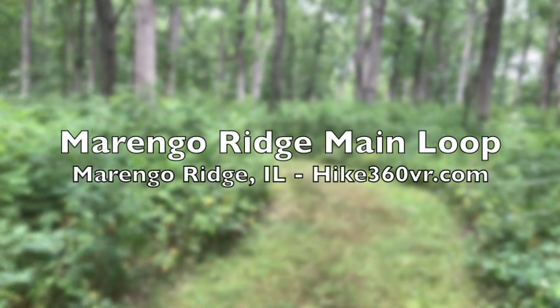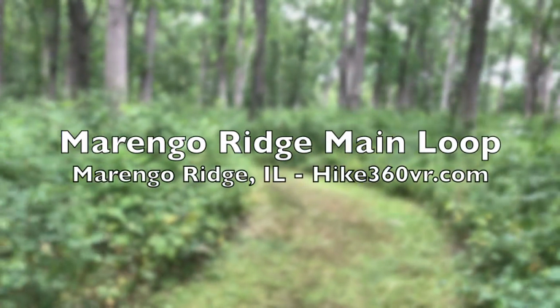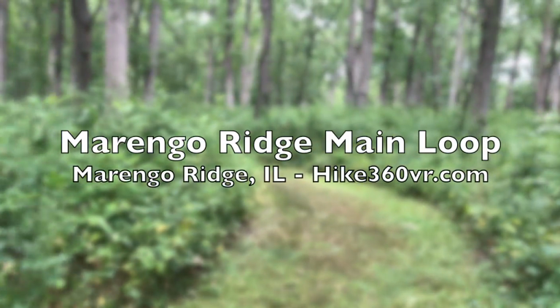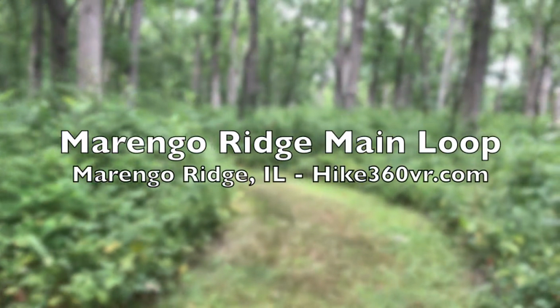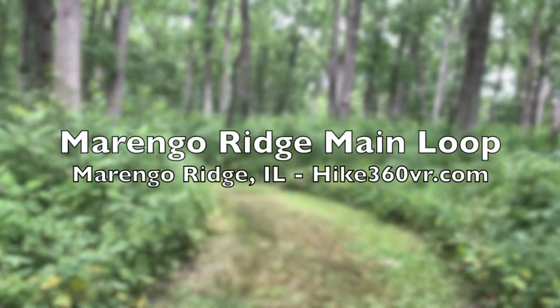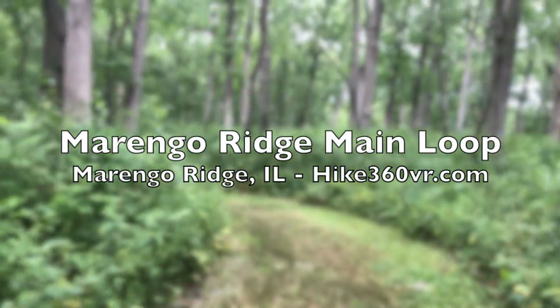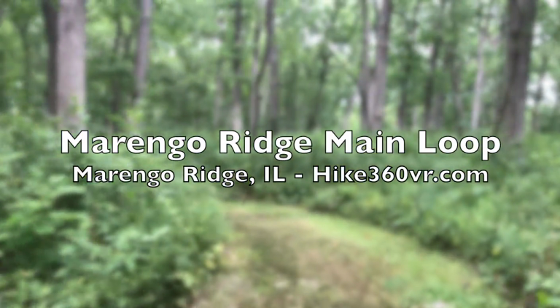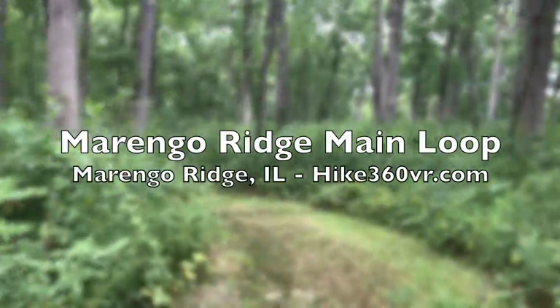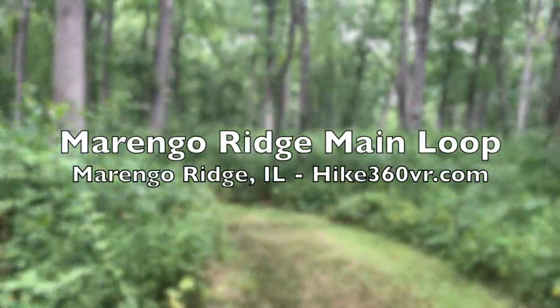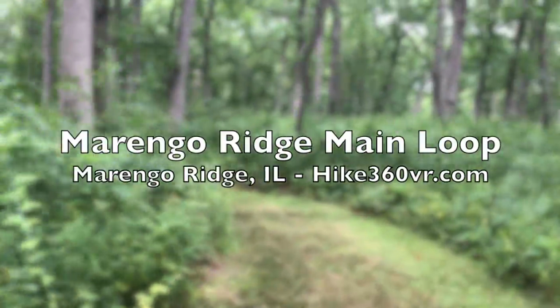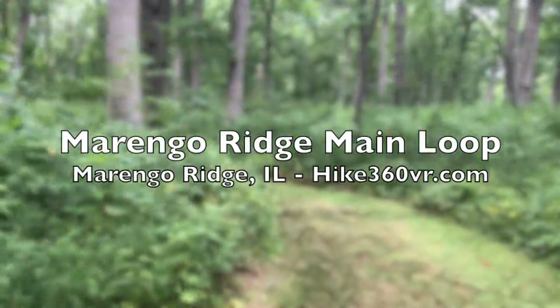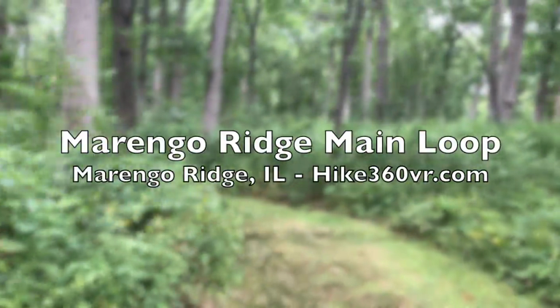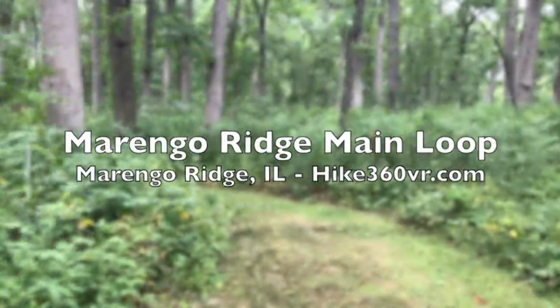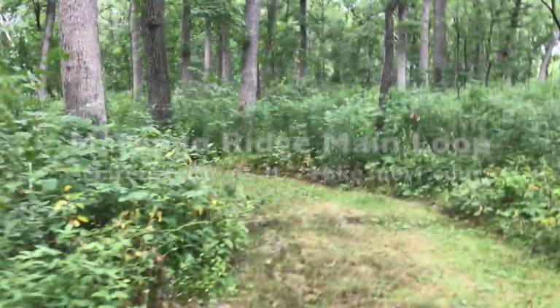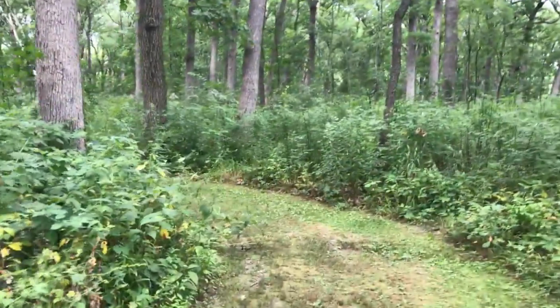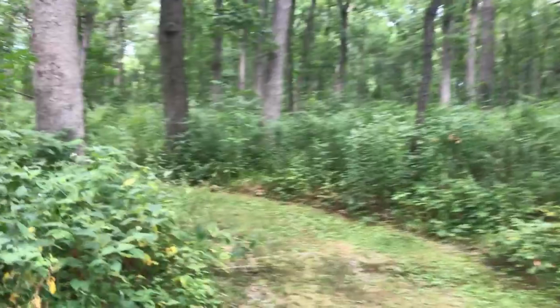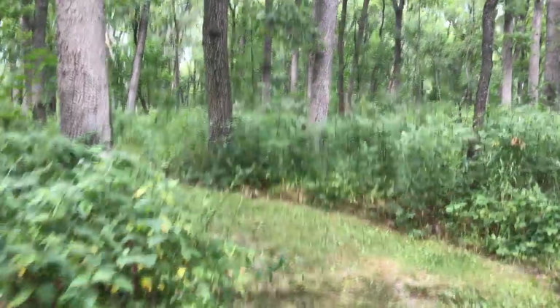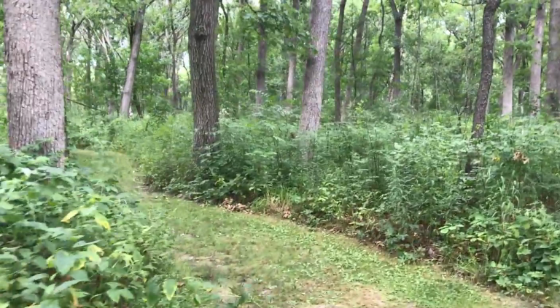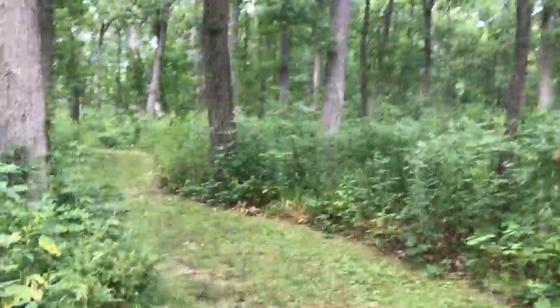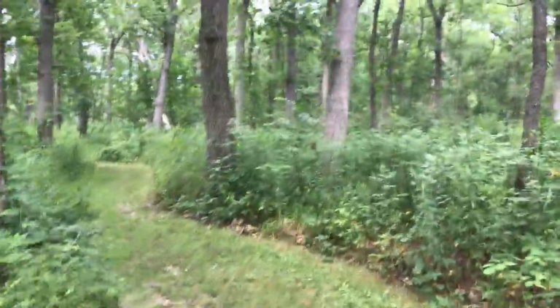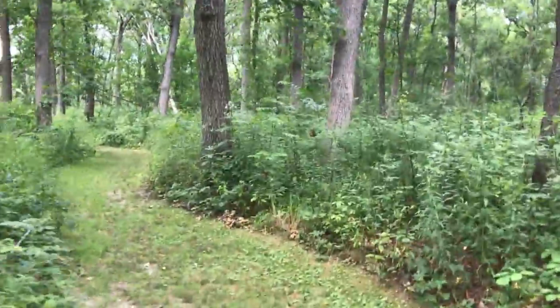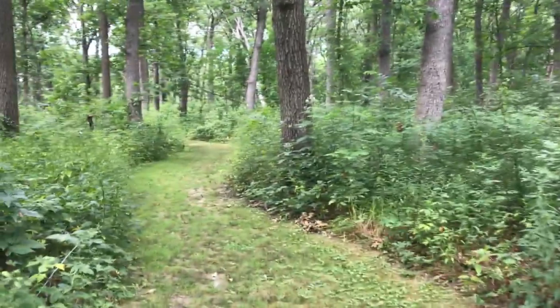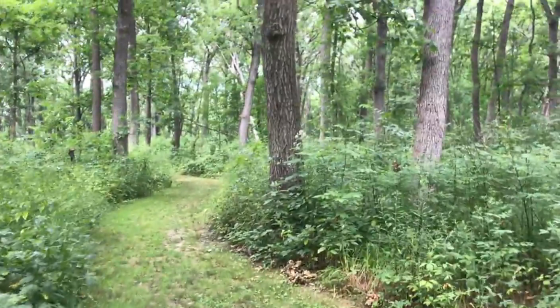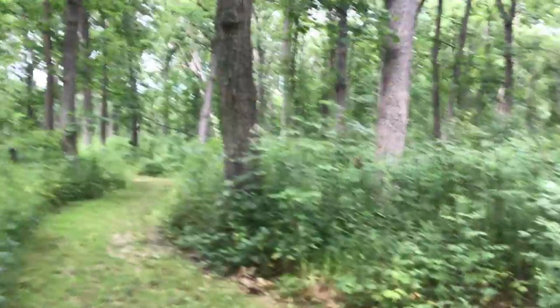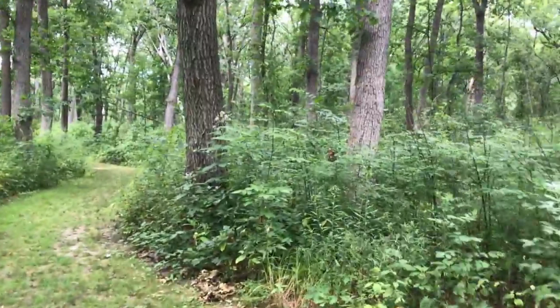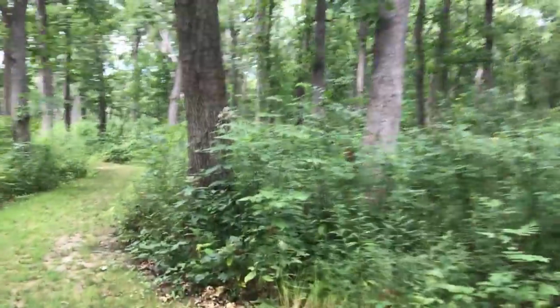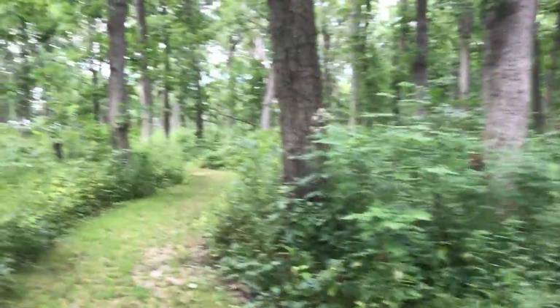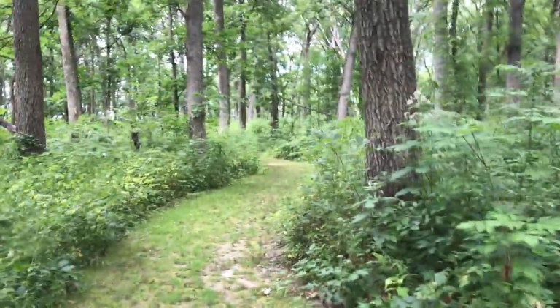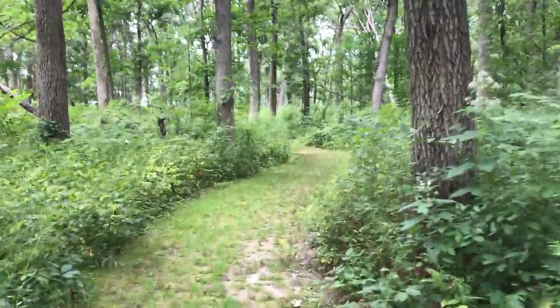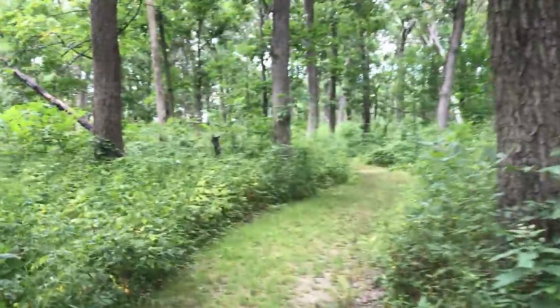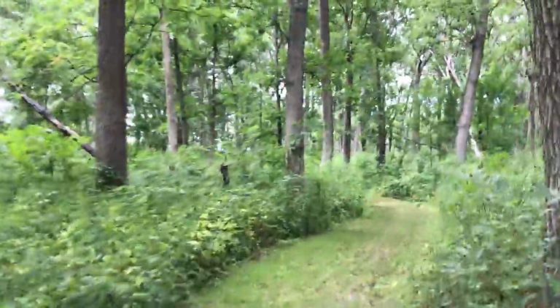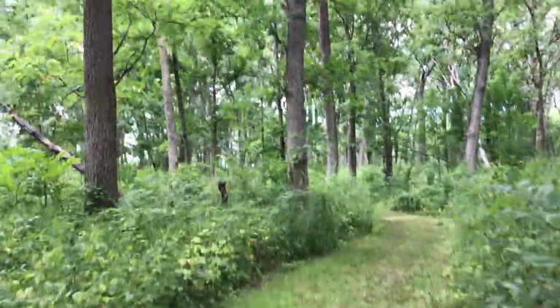We have just started the Marengo Ridge. This is part of the interpretive section. I'm not sure what we're interpreting. The ridge is pretty cool though.